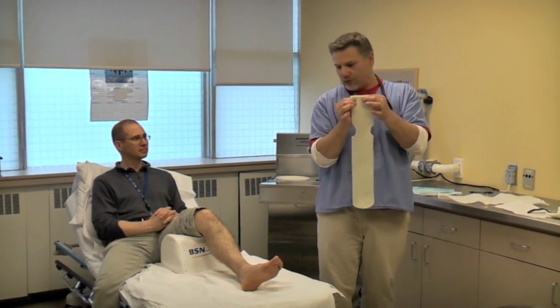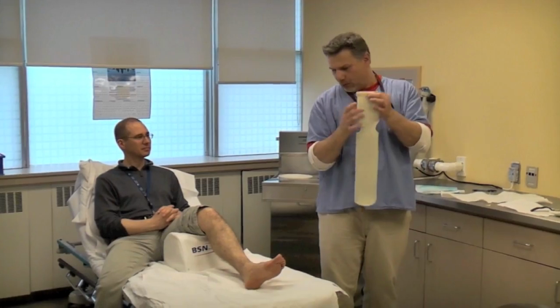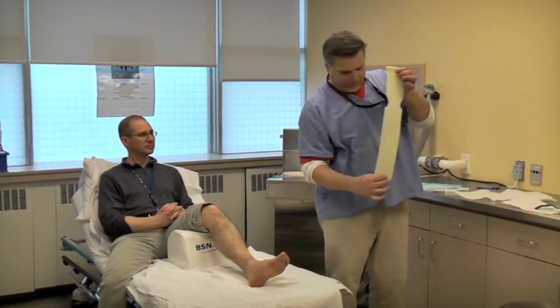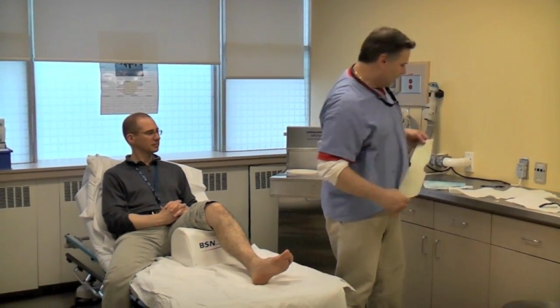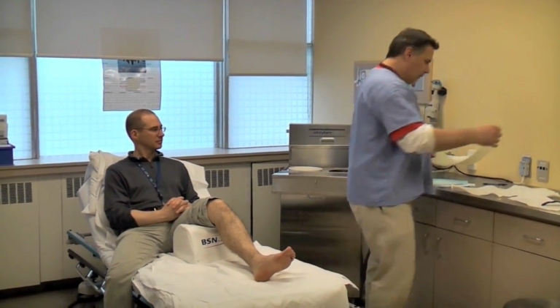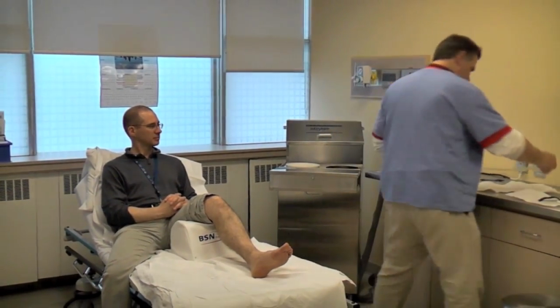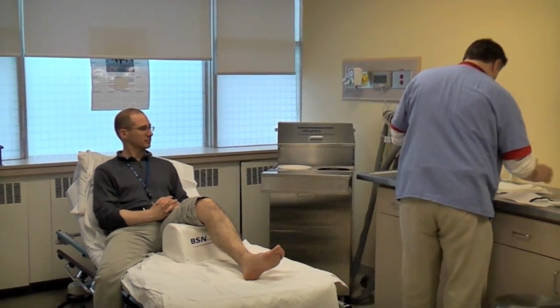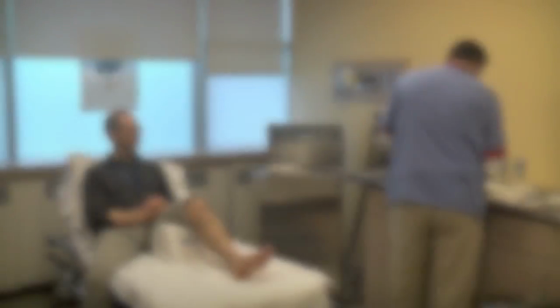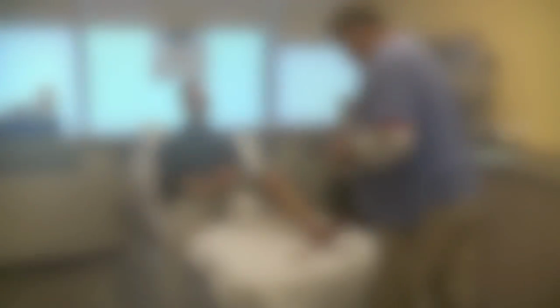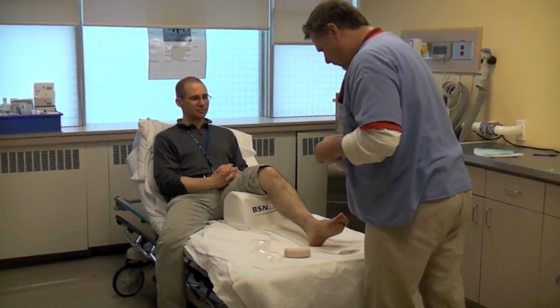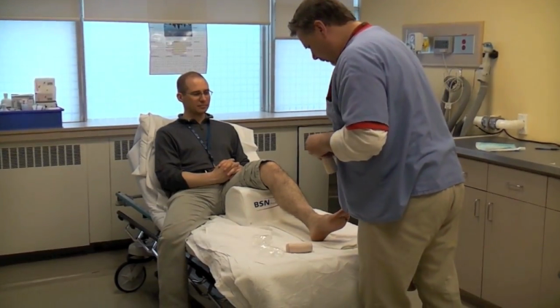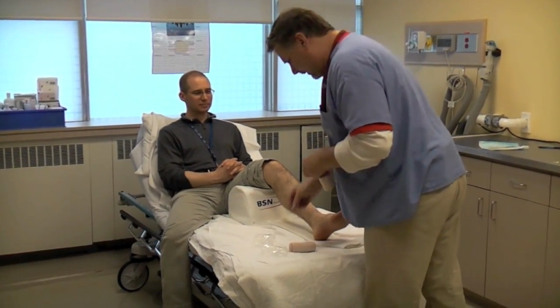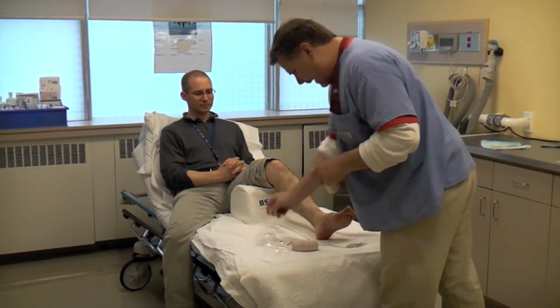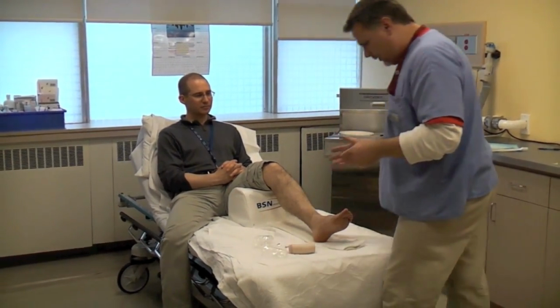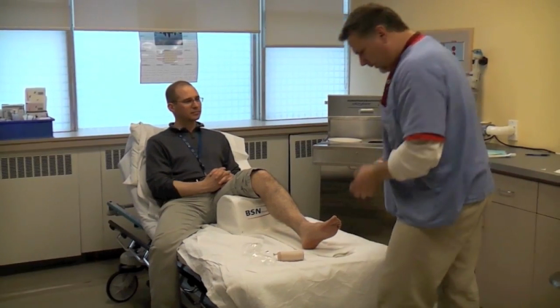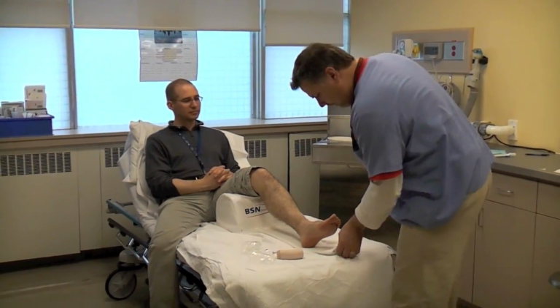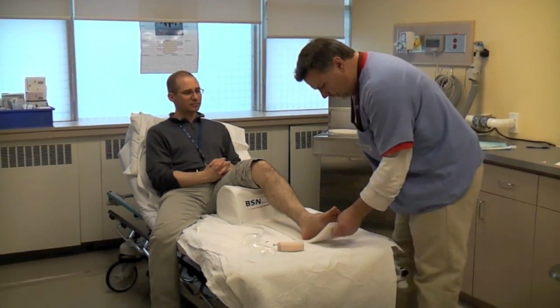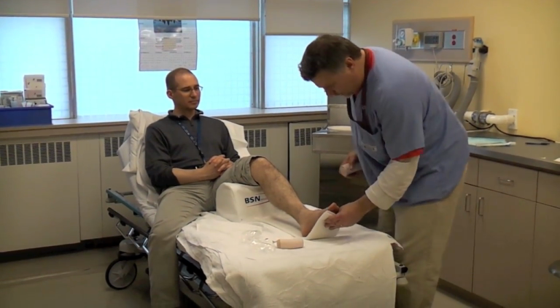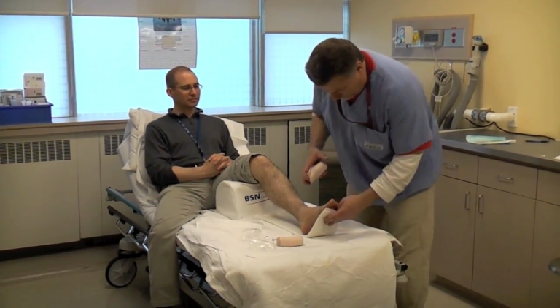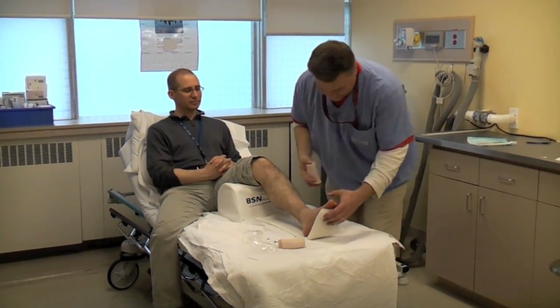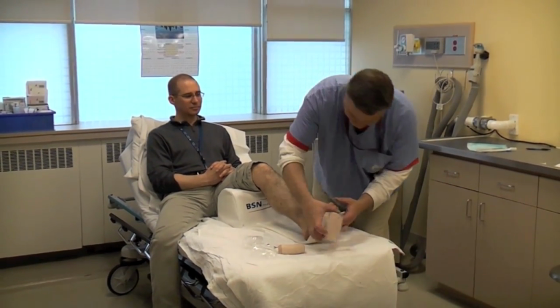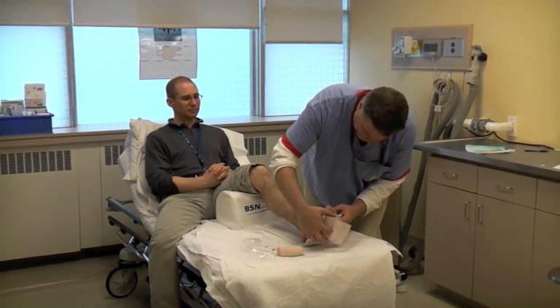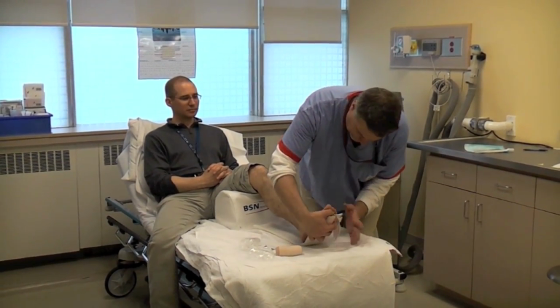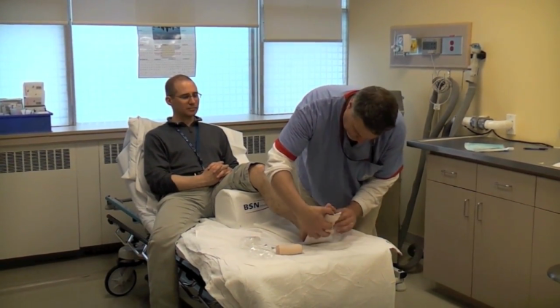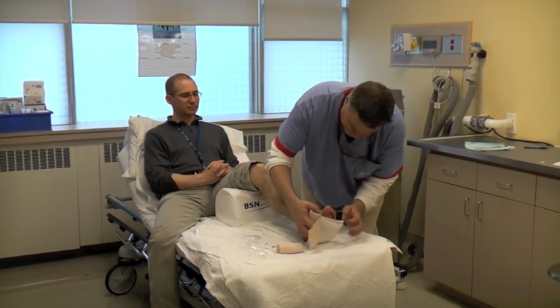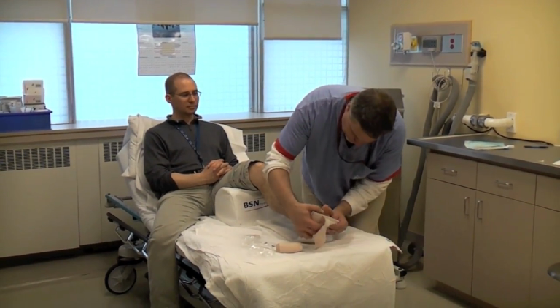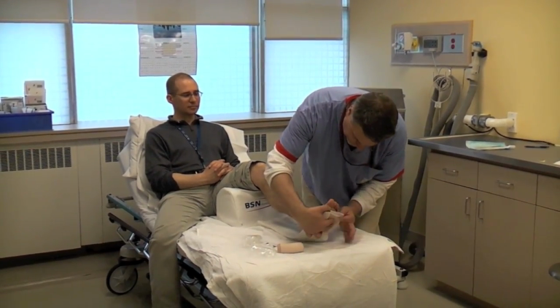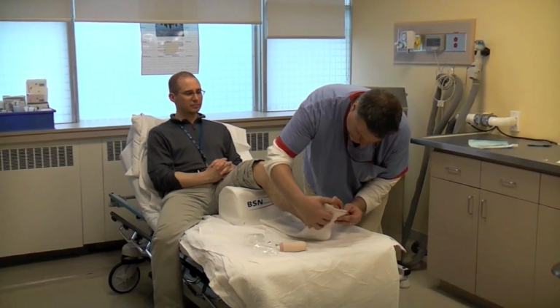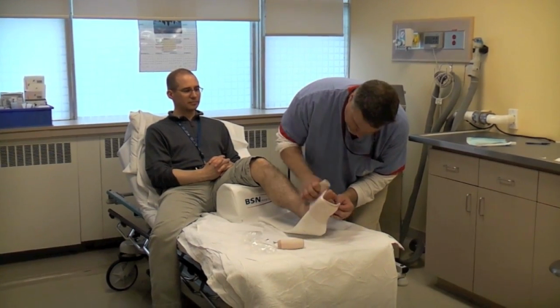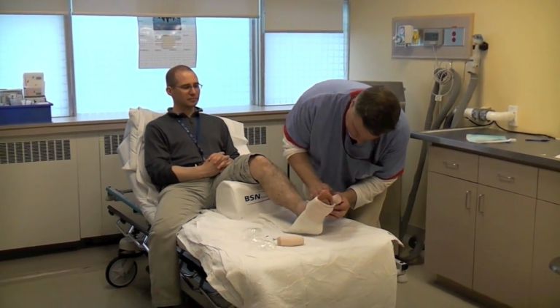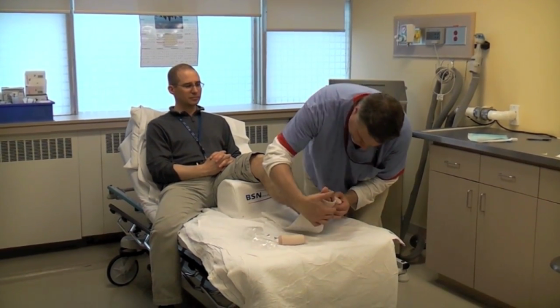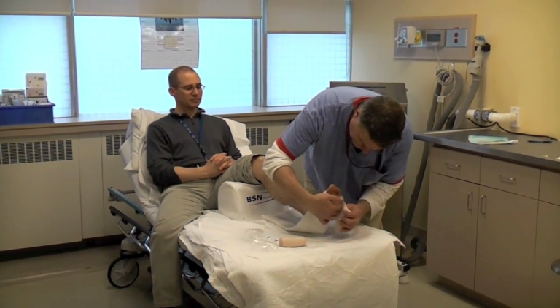It gives support to the foot so you don't have to worry about too much flexion. You don't really need a second pair of hands because you can lock the distal part of the splint in just like this.